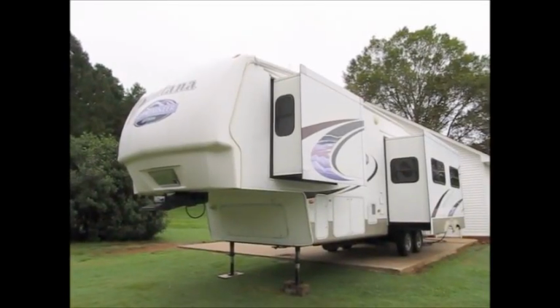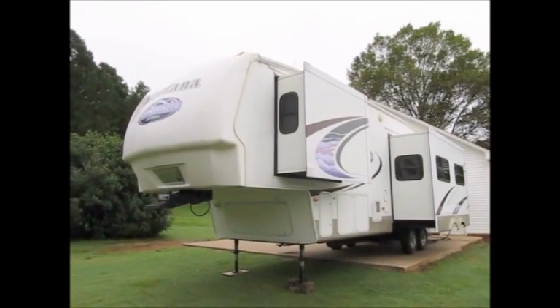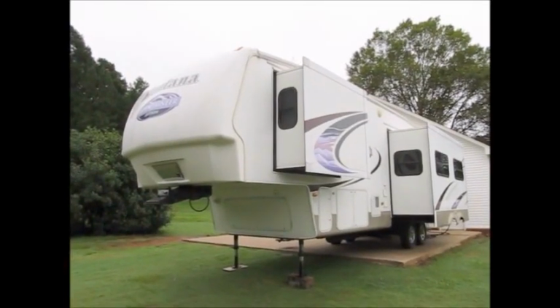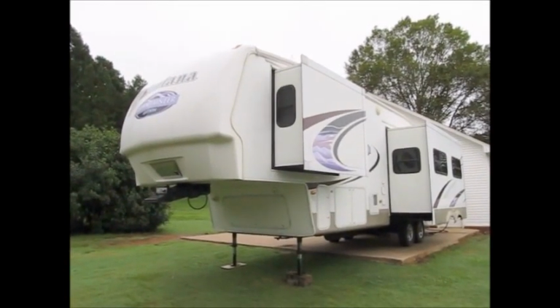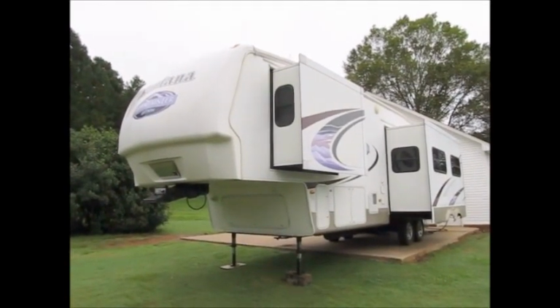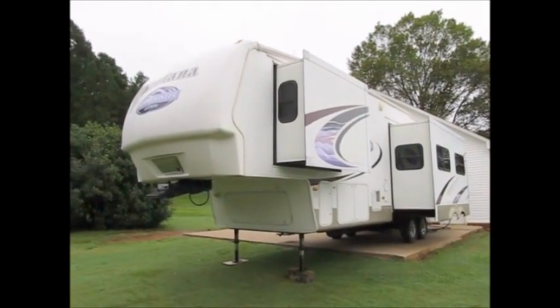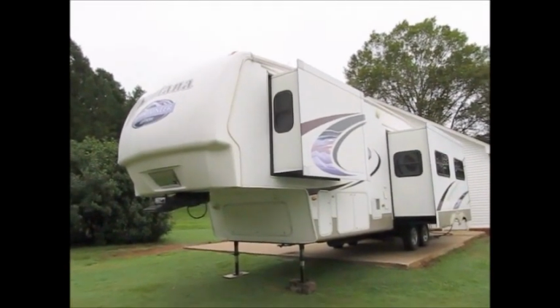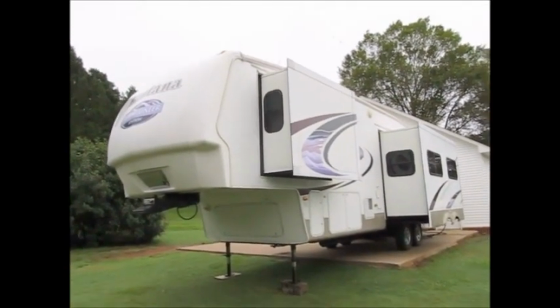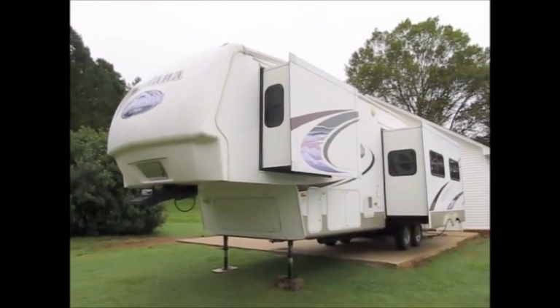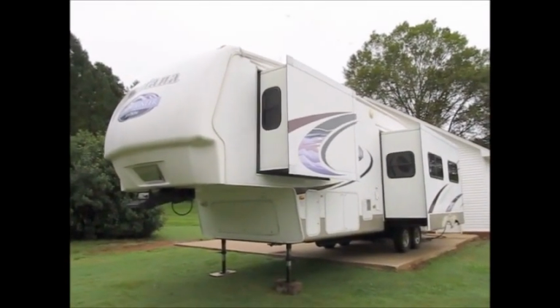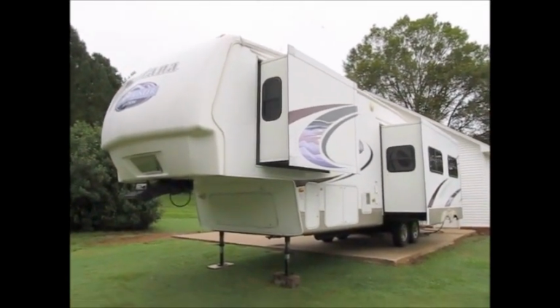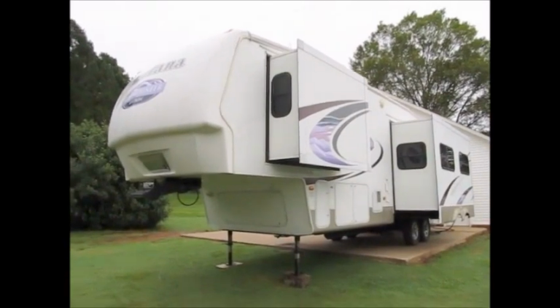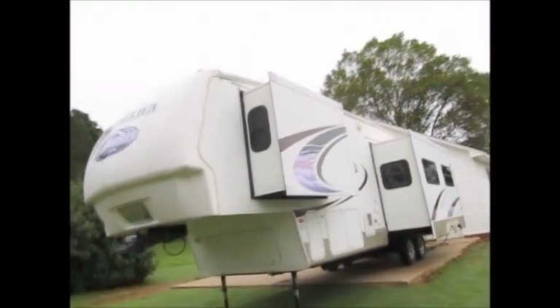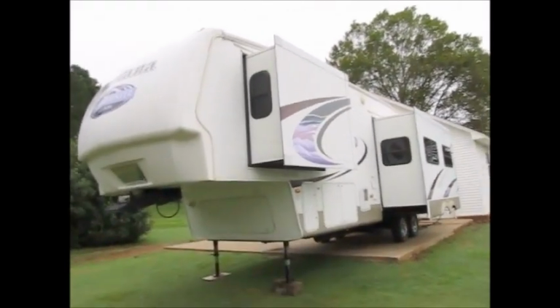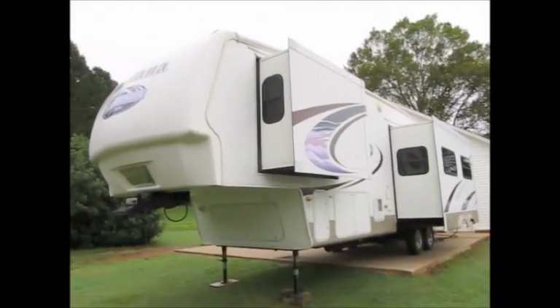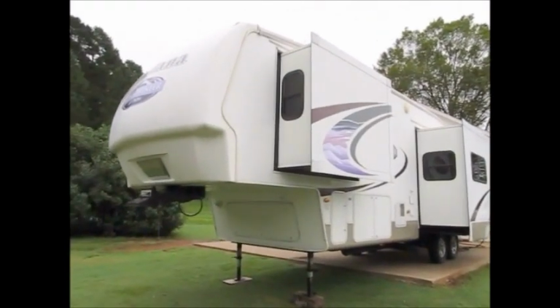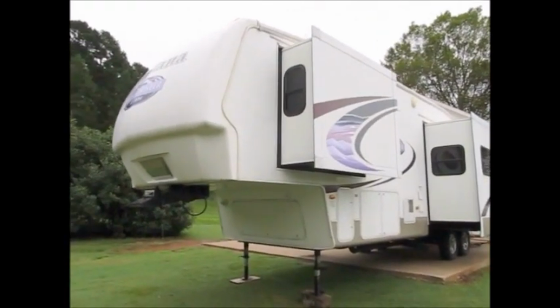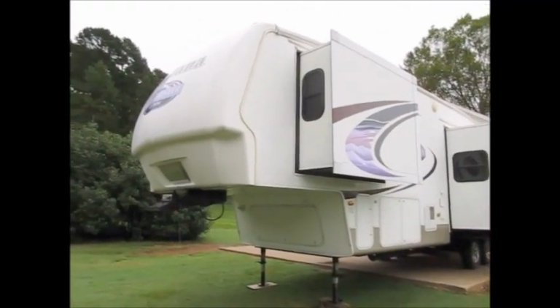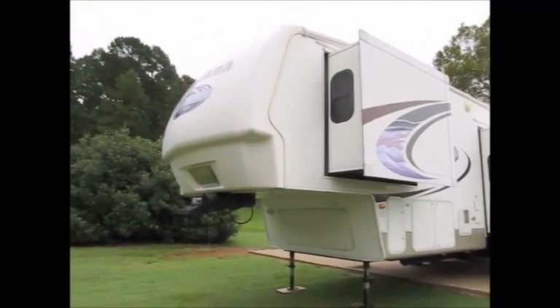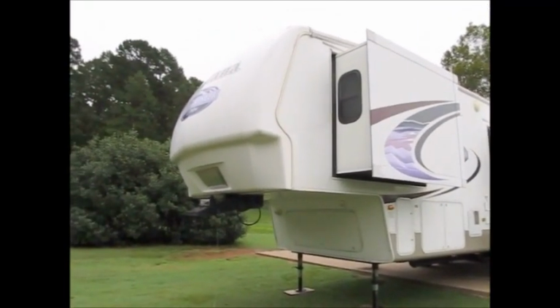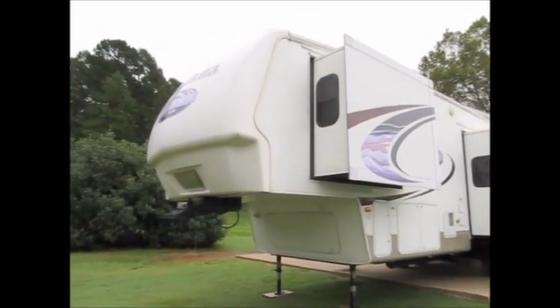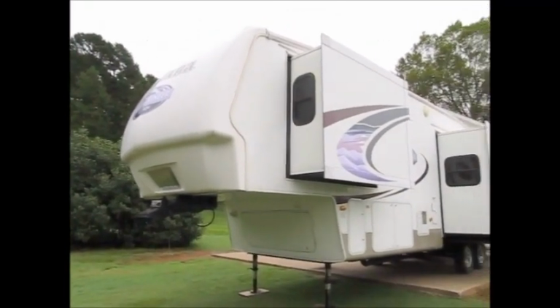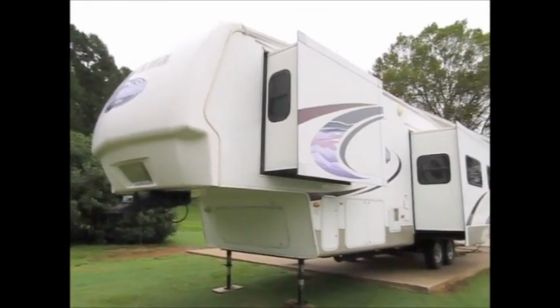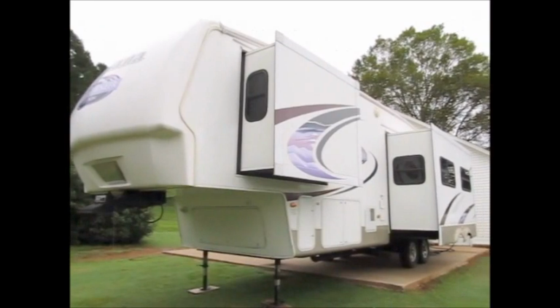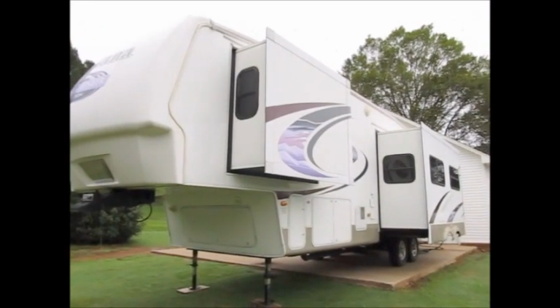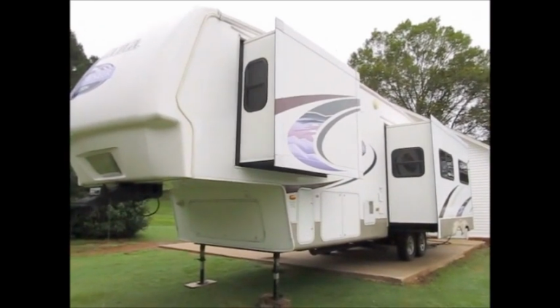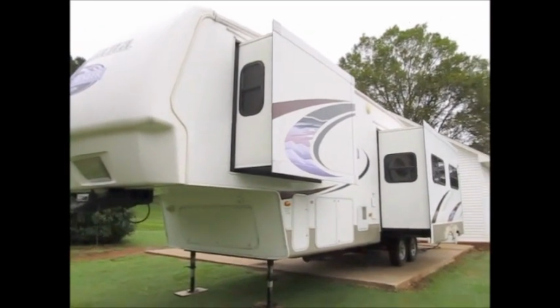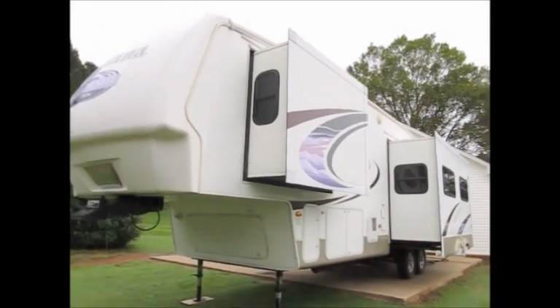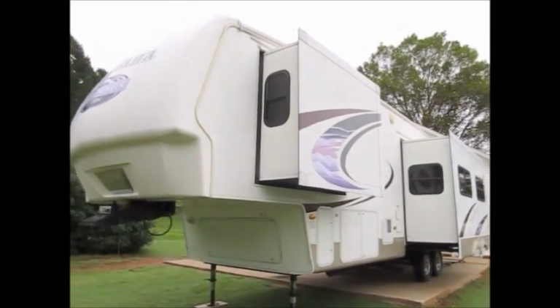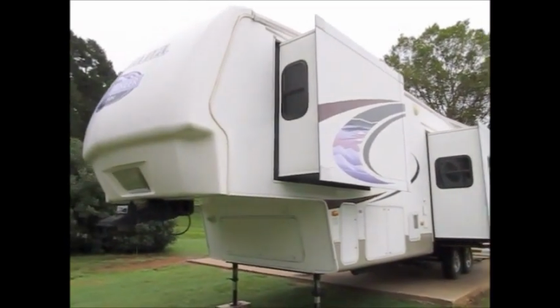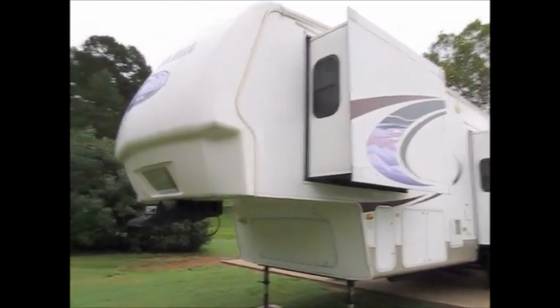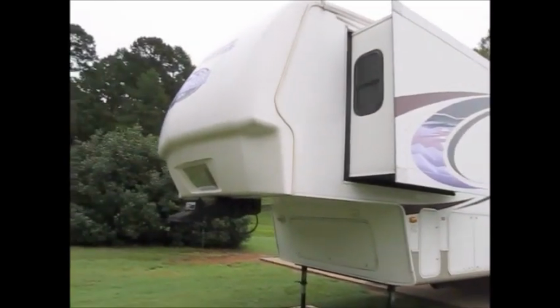This camper here is a 2008 Keystone Montana, Montana Mountaineer edition. It's 36 feet and two bedrooms. I'm going to walk around and show it to you here.